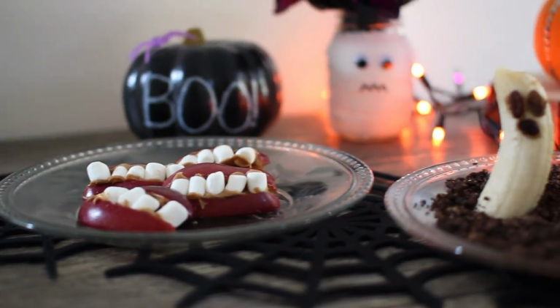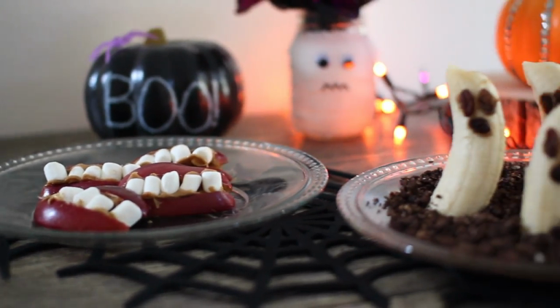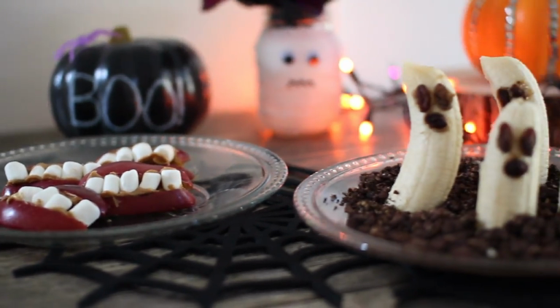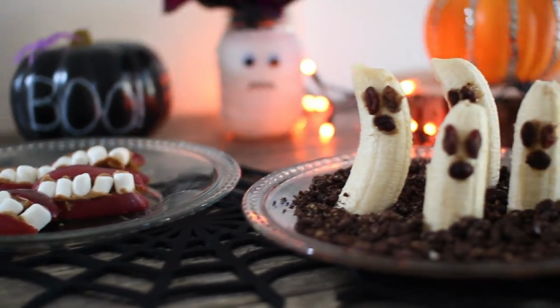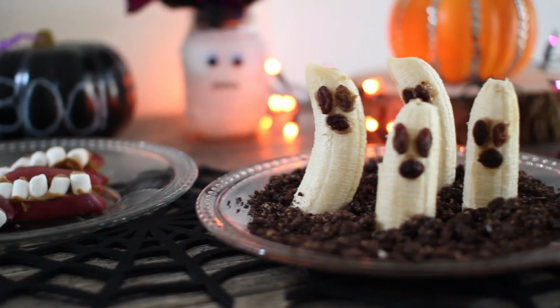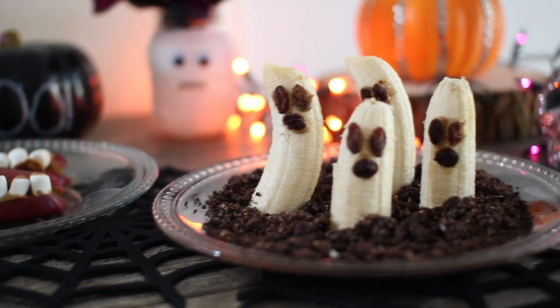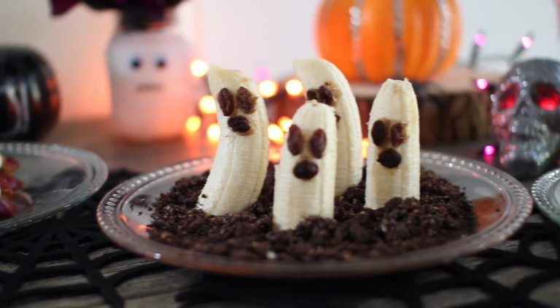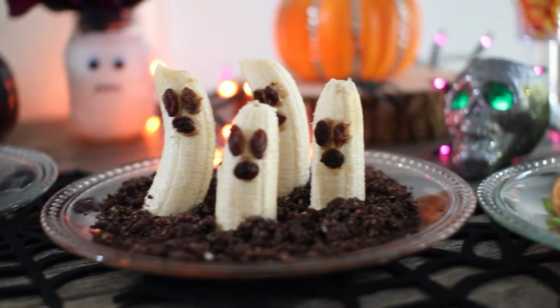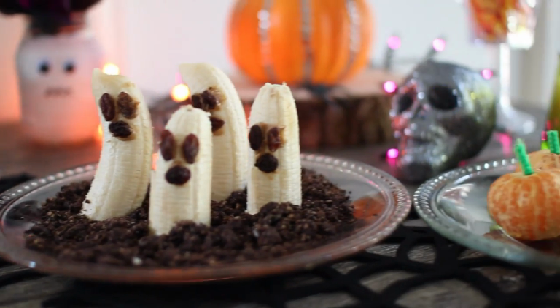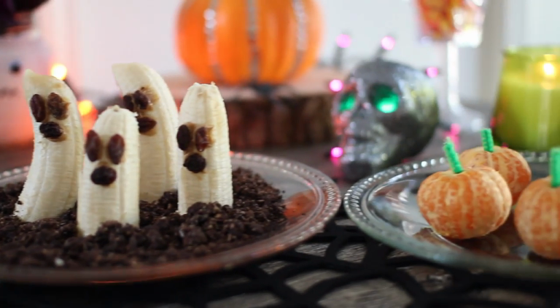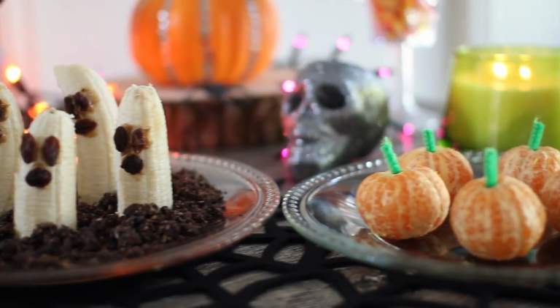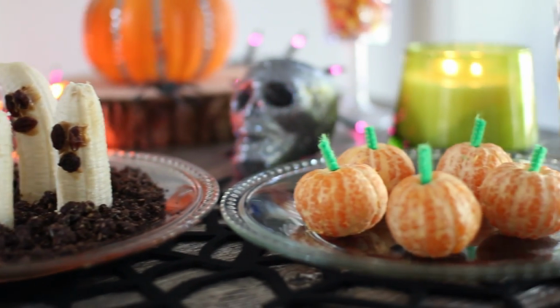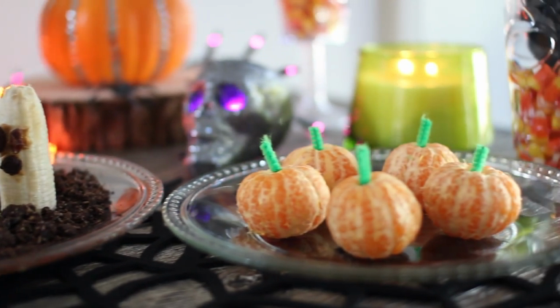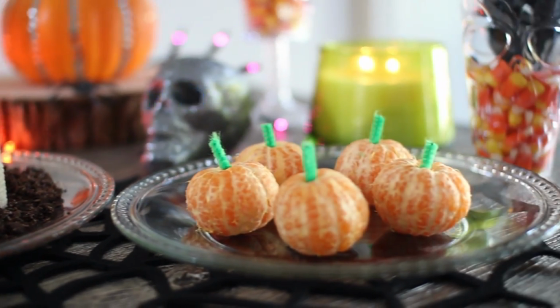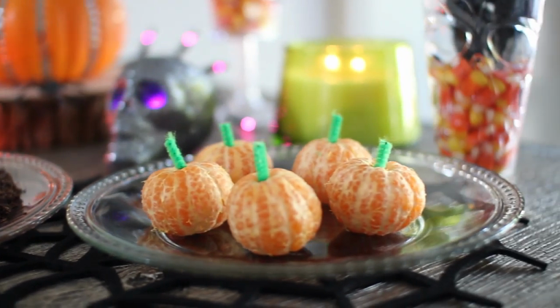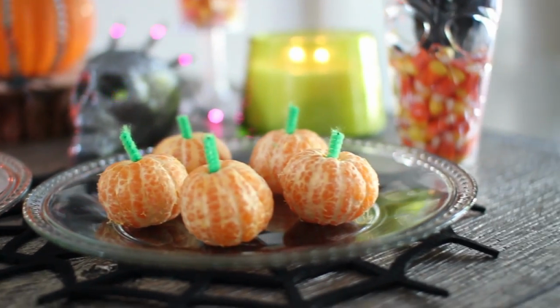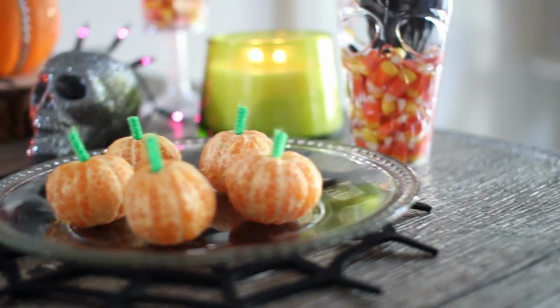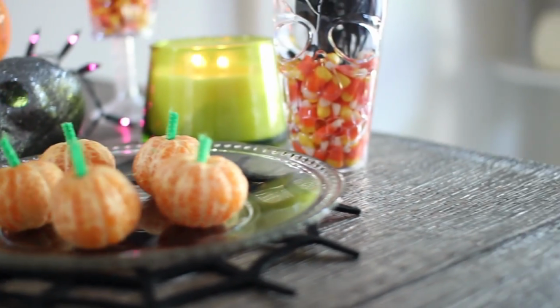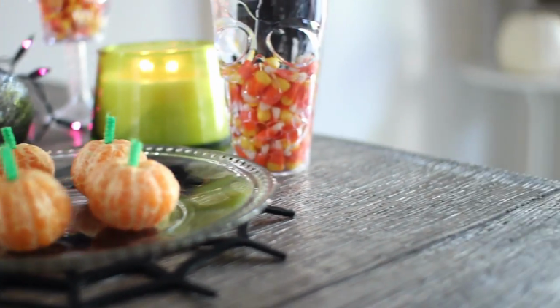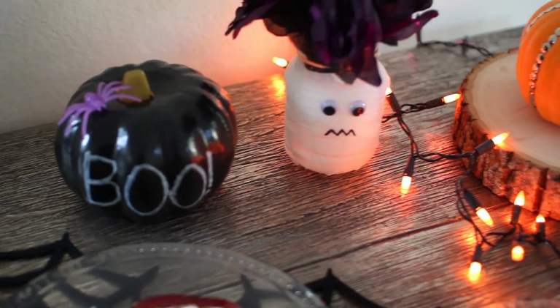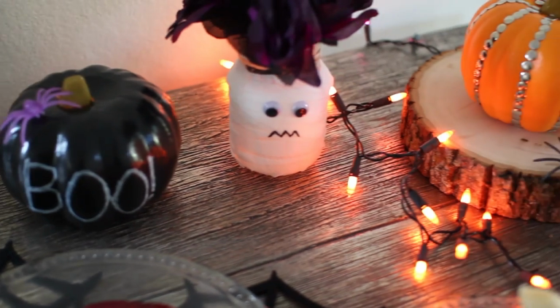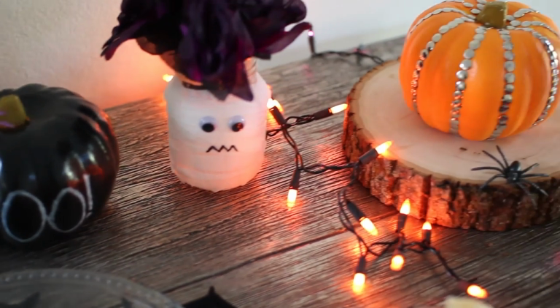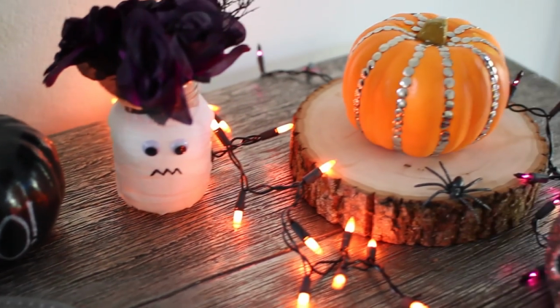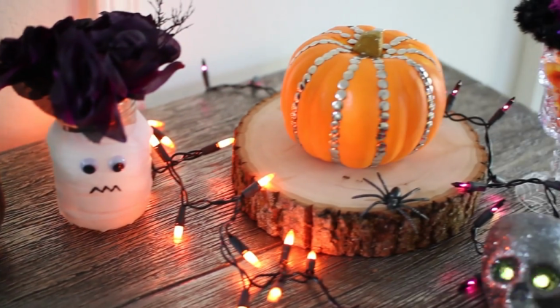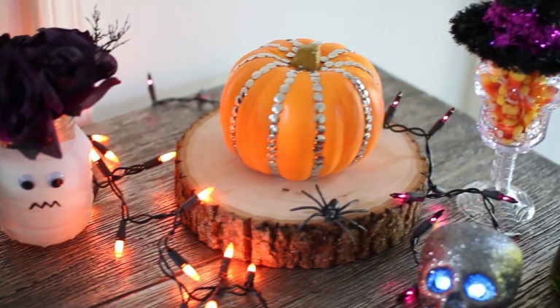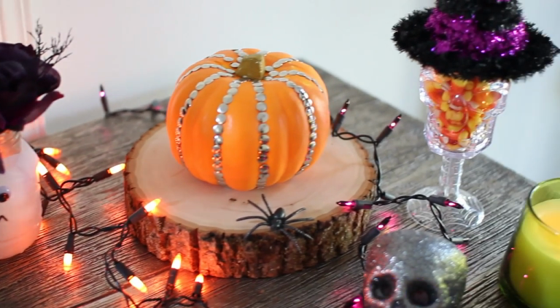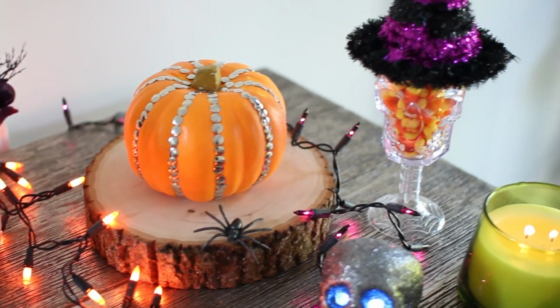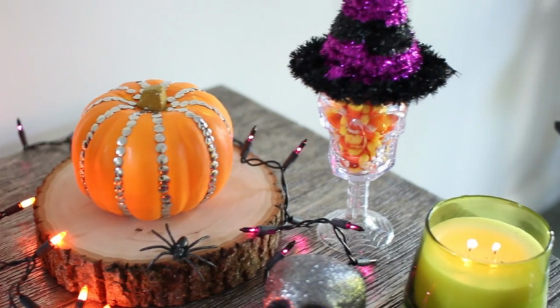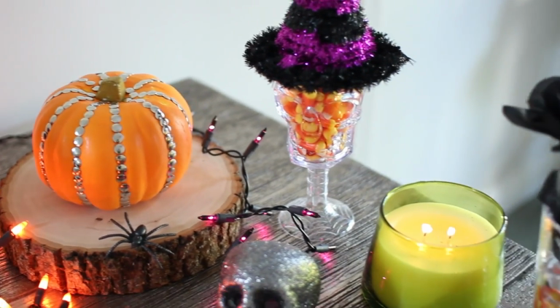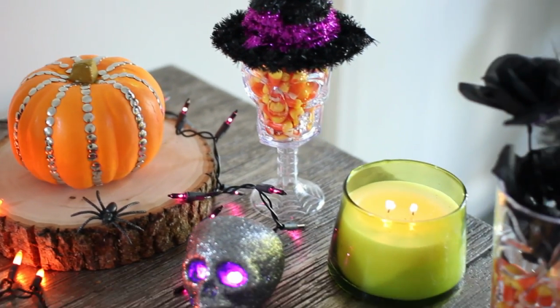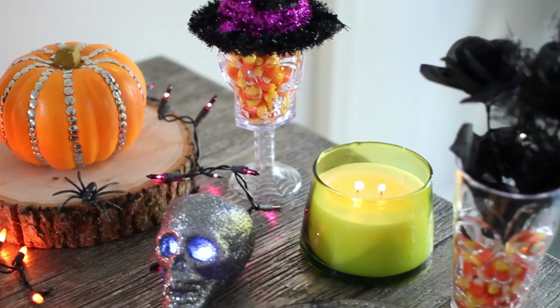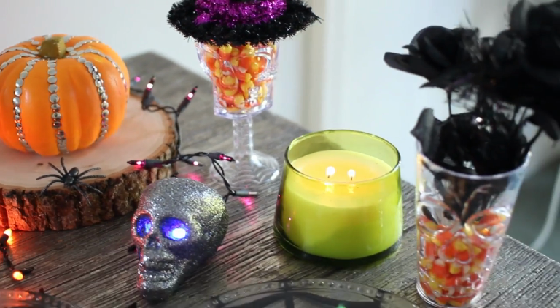Hi guys, for today's DIY I'm going to be showing you some easy Halloween treats as well as some super simple Halloween decor. Everything is really simple to make and really affordable — I got most of the decor items from the dollar store.